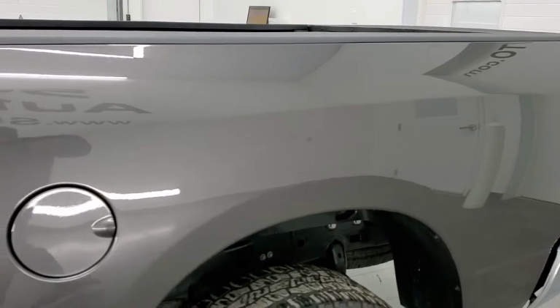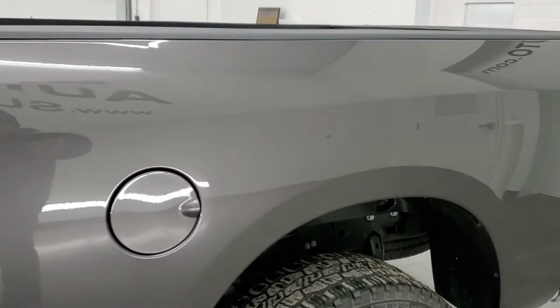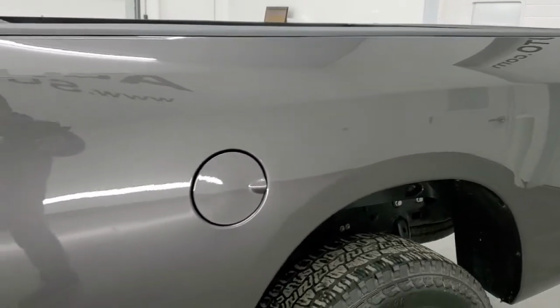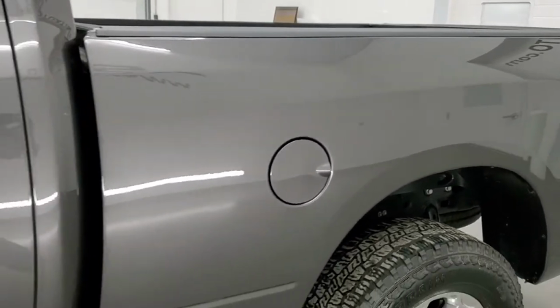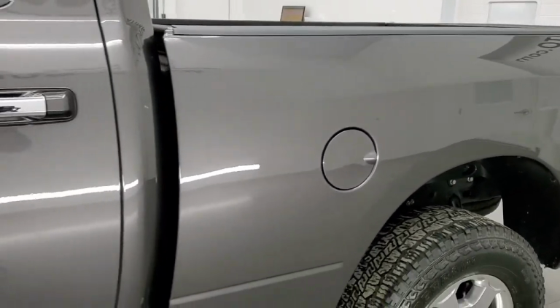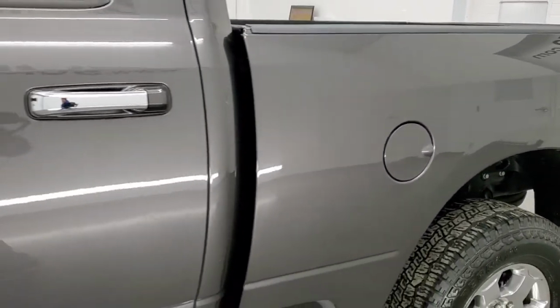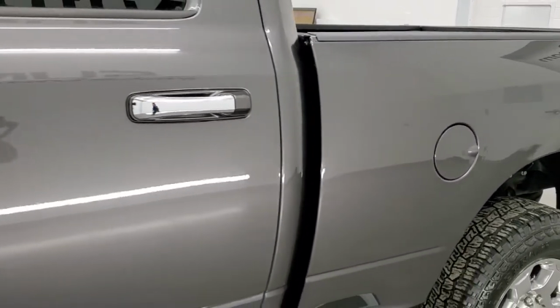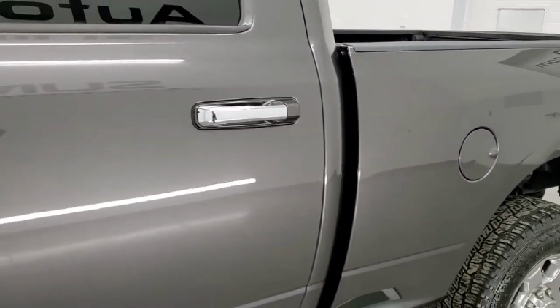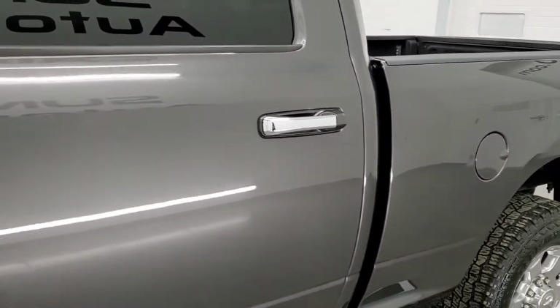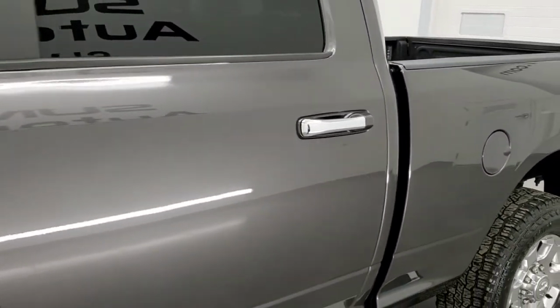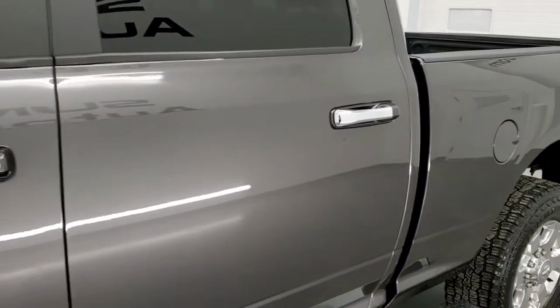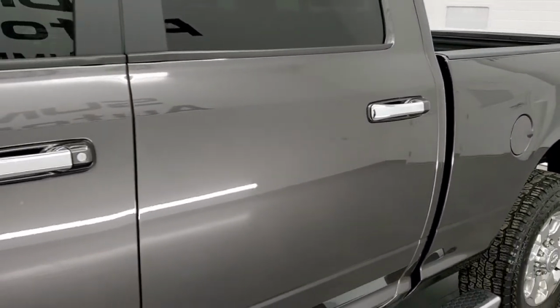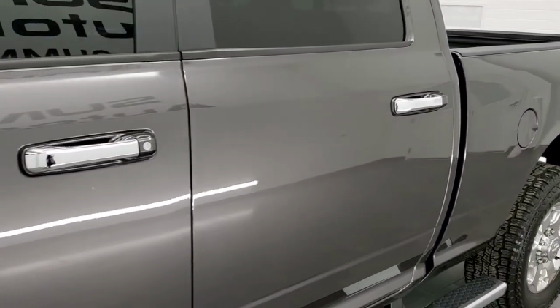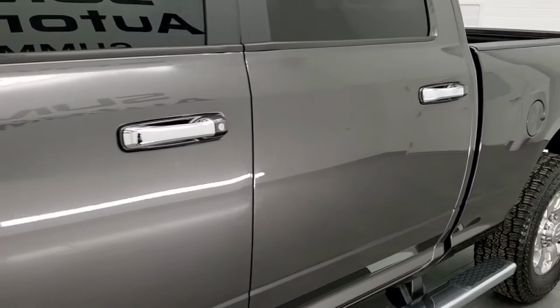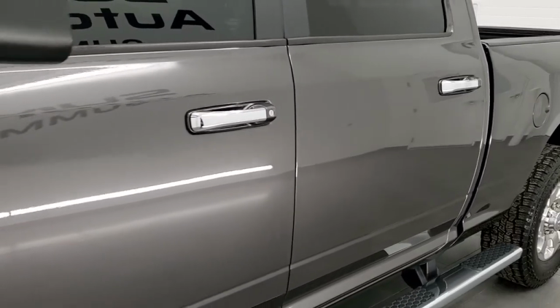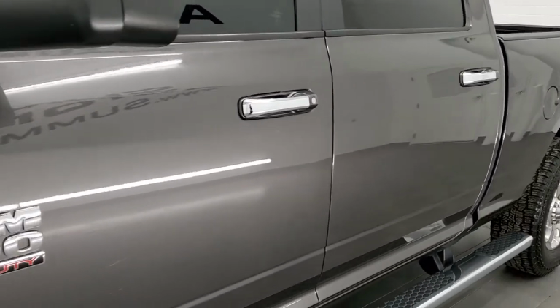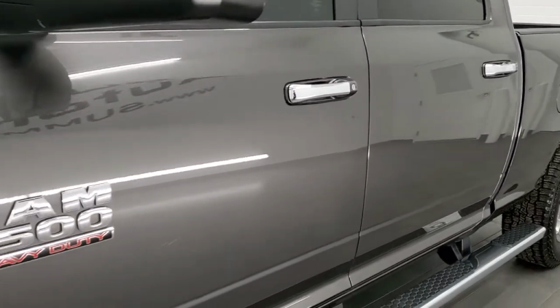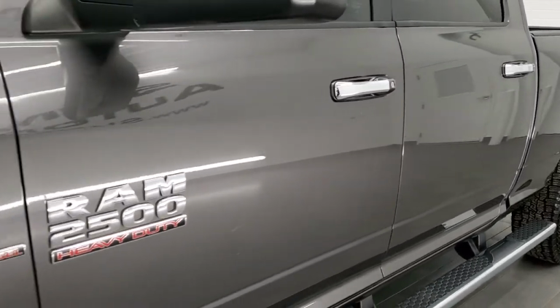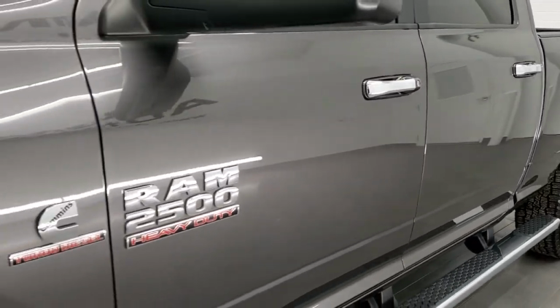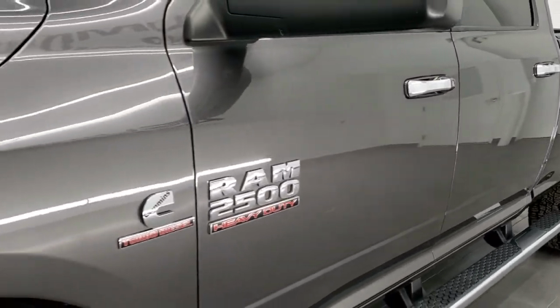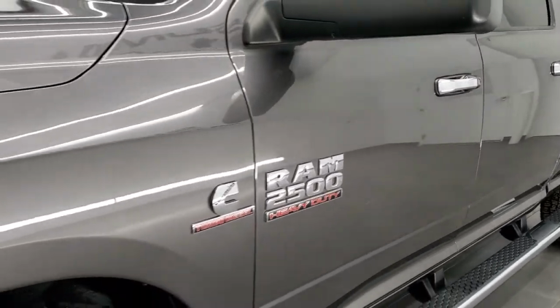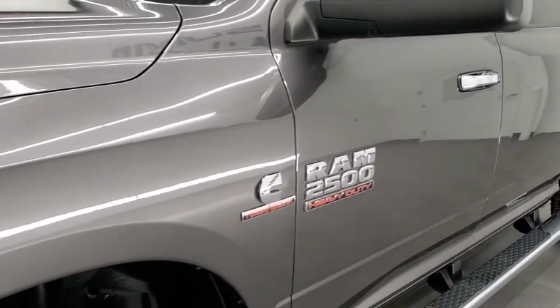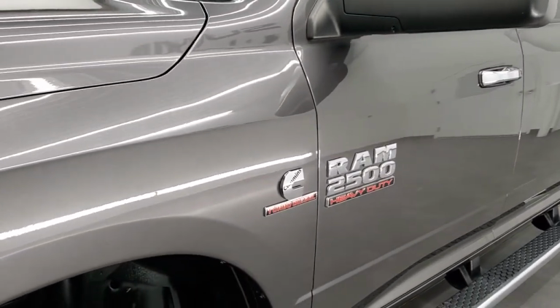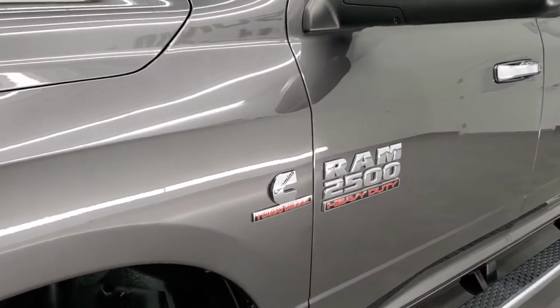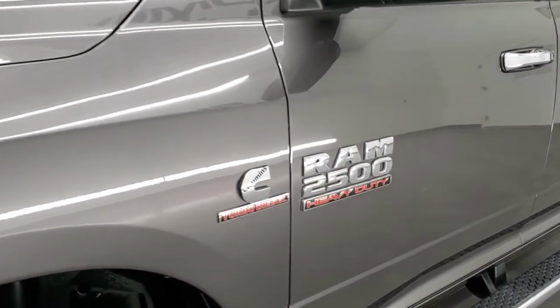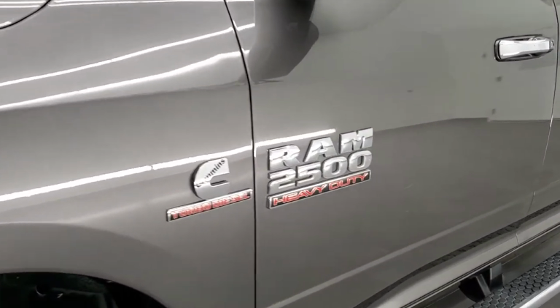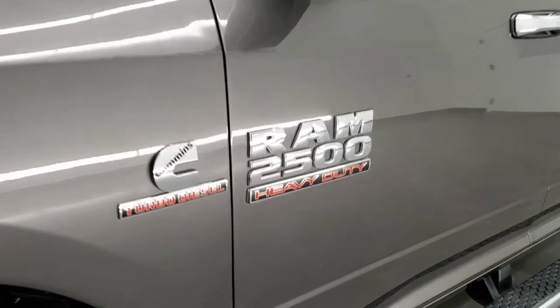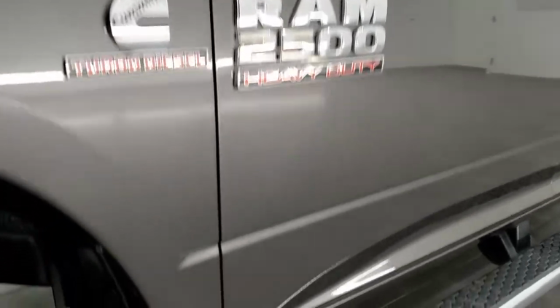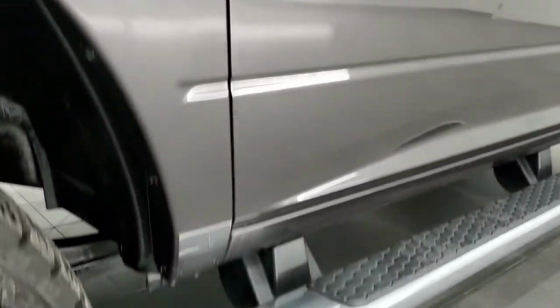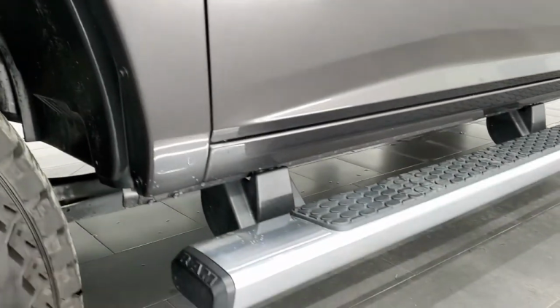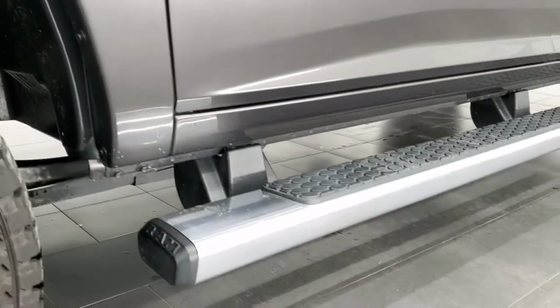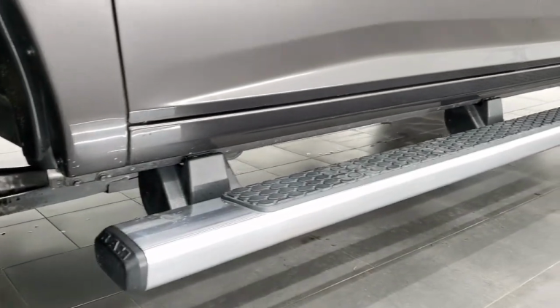If you like the video and how we do things here at Summit Automotive, in the upper right-hand part of the screen is a subscribe button to our YouTube channel. Click that and then click the bell notifications and you'll get updates on the videos we do each and every day here at Summit Automotive.